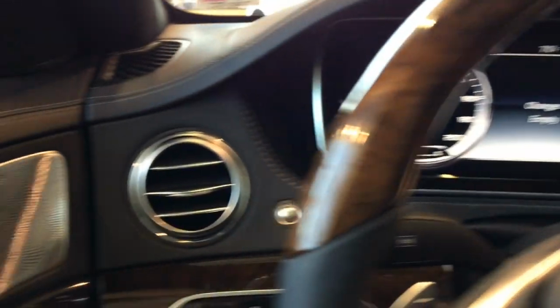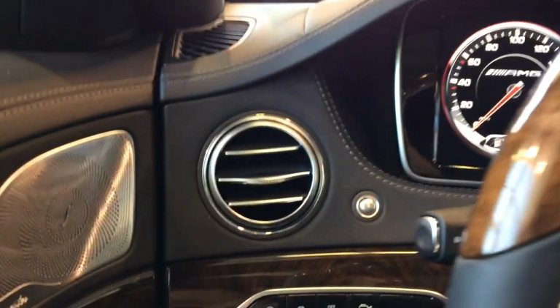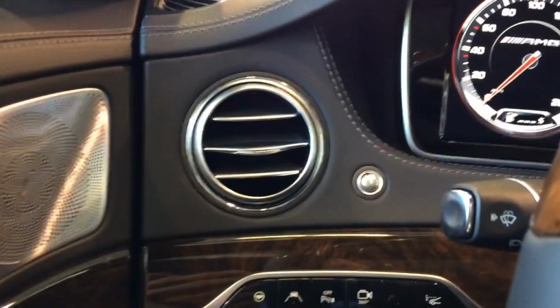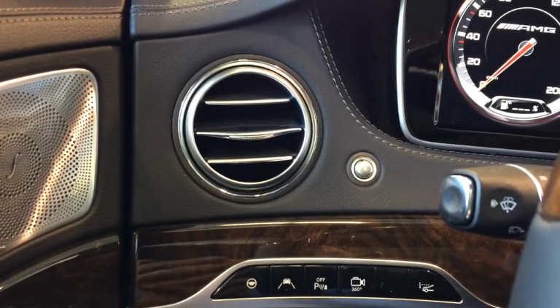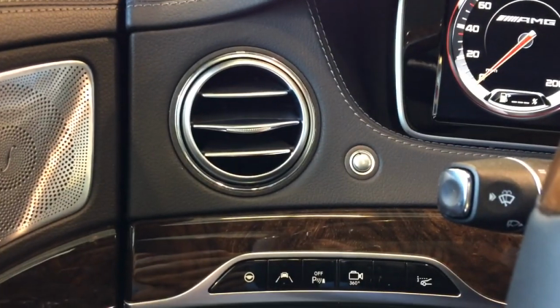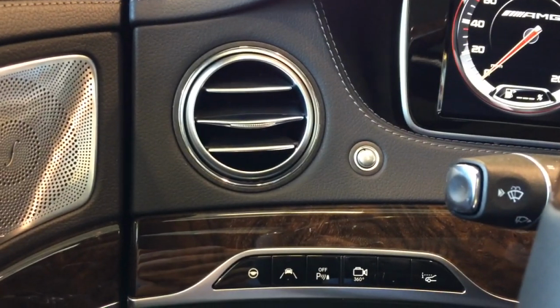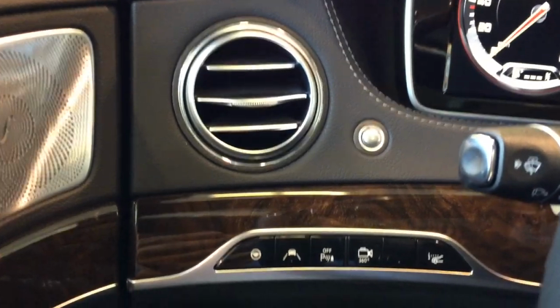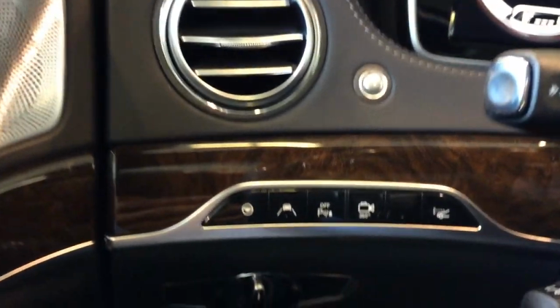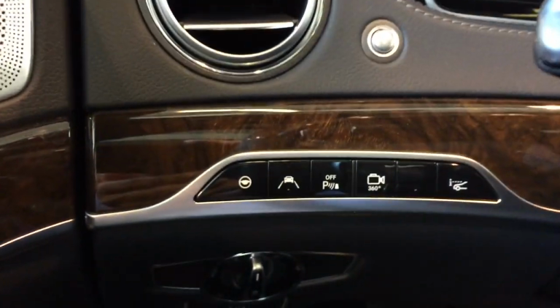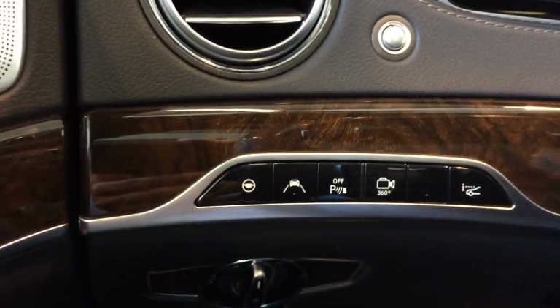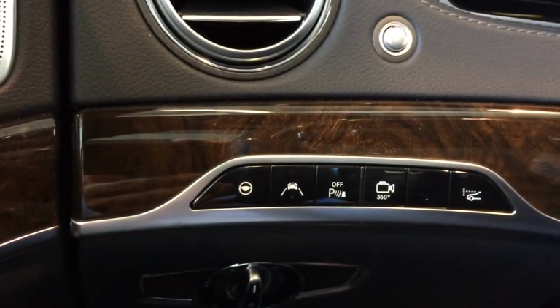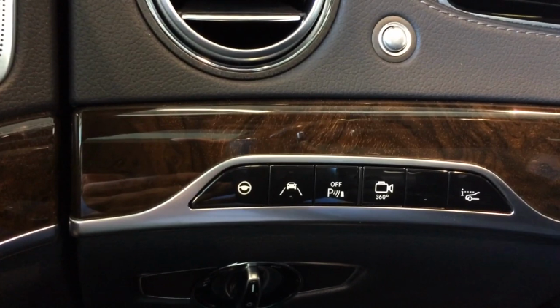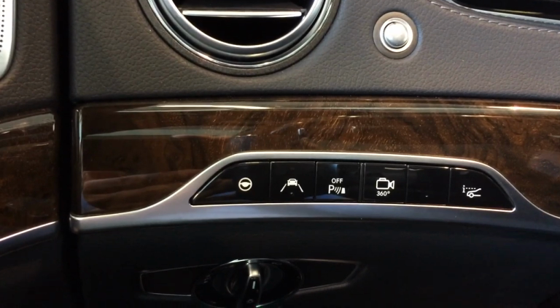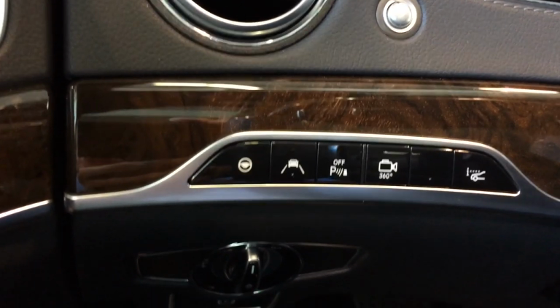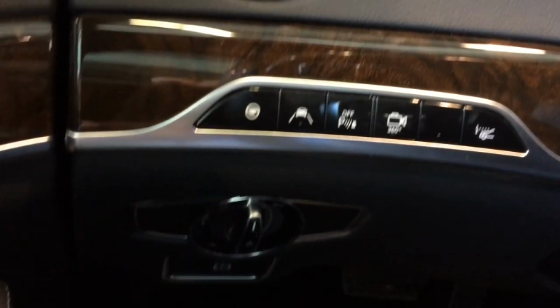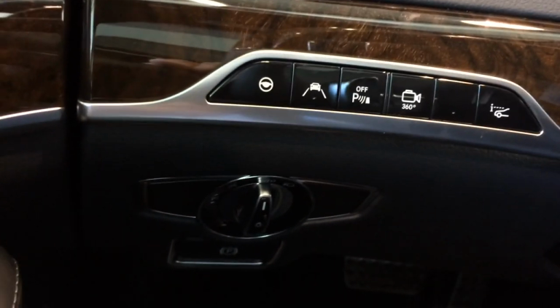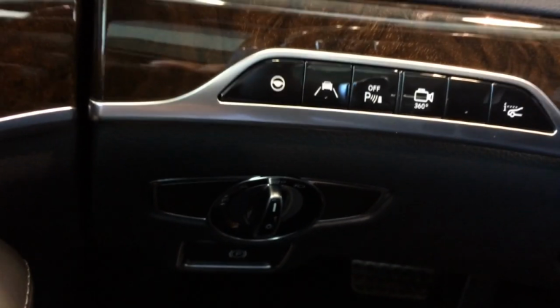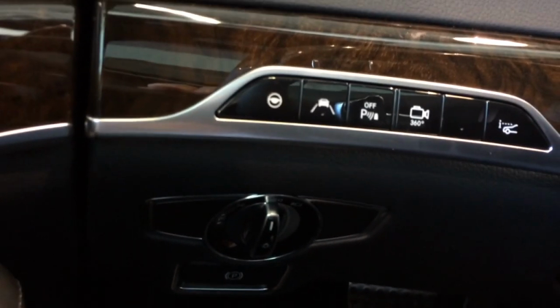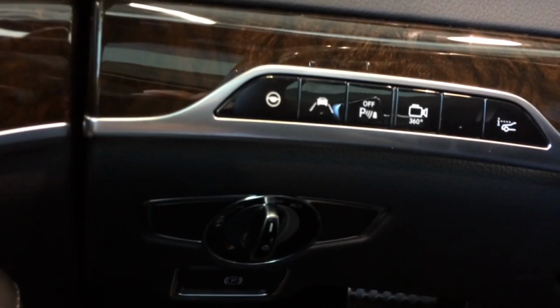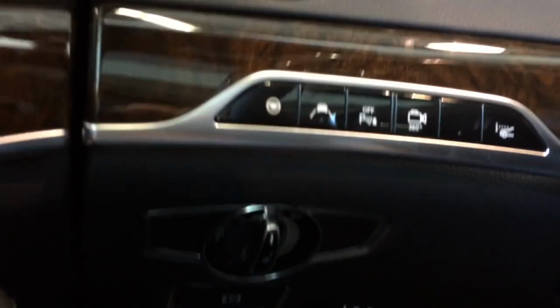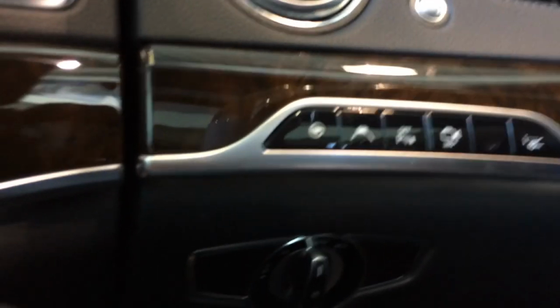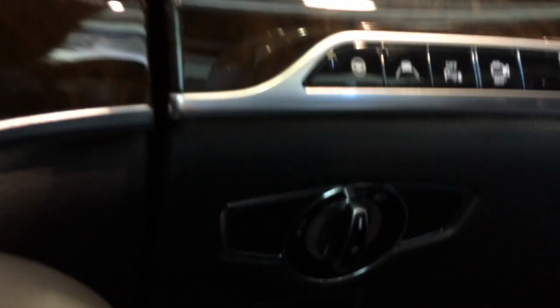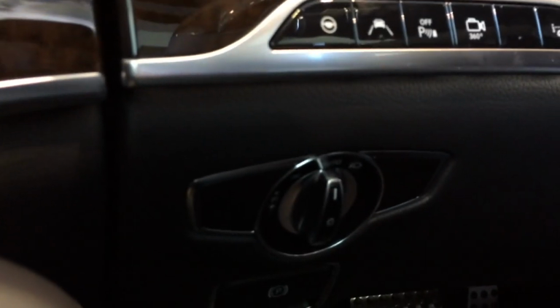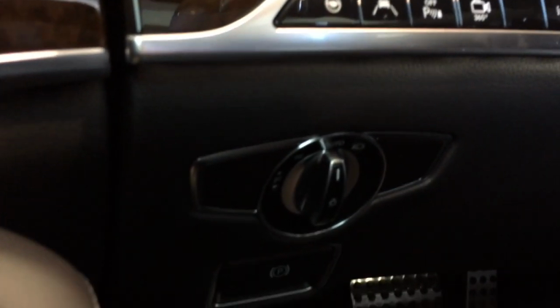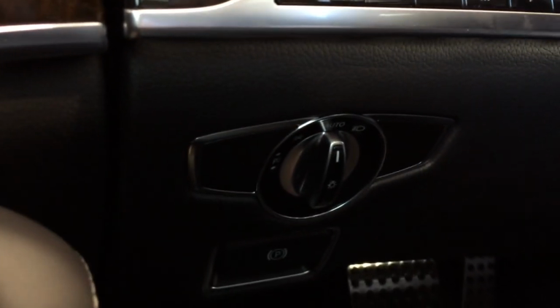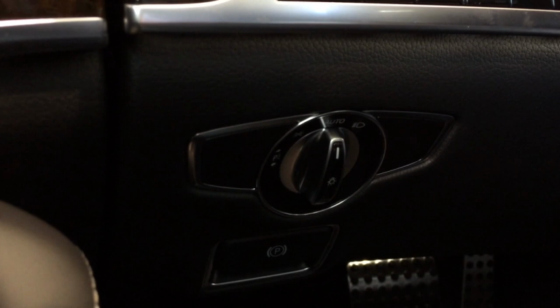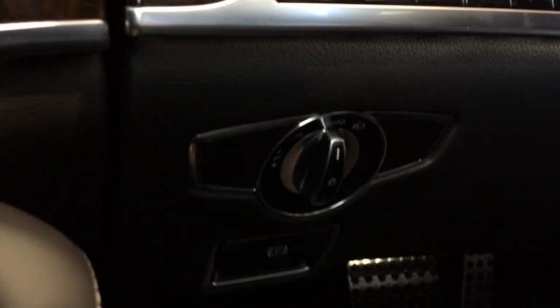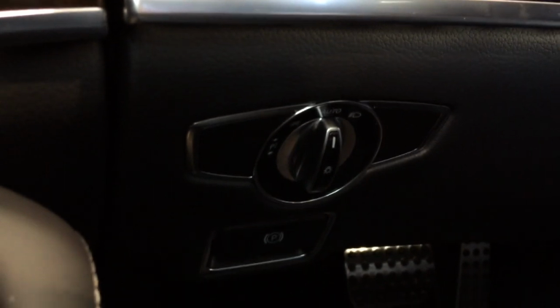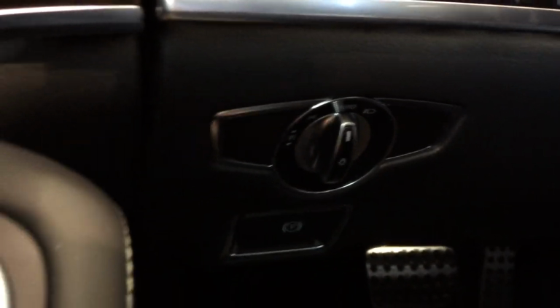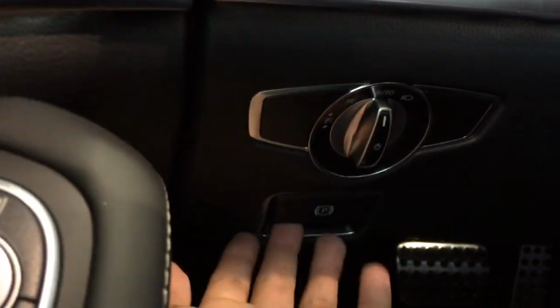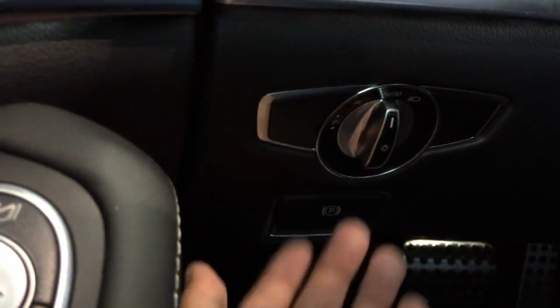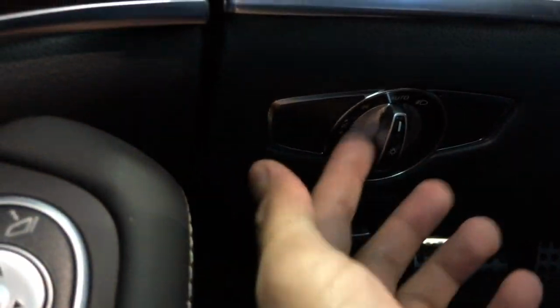Over to the left you have the circular air vent, as well as the steering option, lane assist, park assist, and camera button. Down there you have the light control and the parking brake at the bottom.